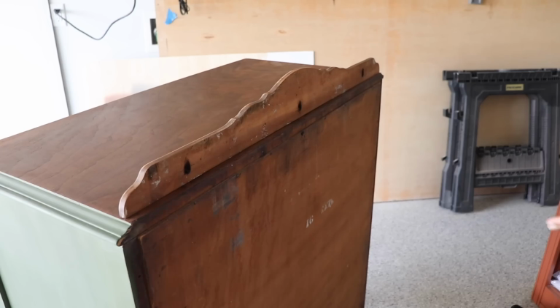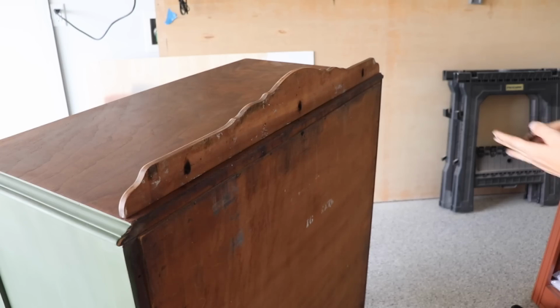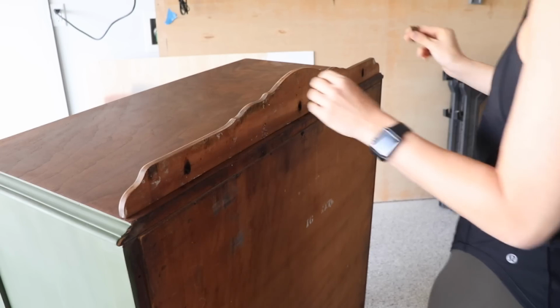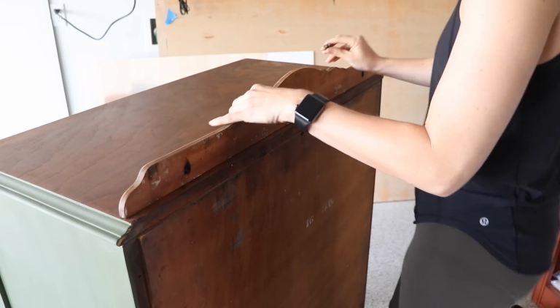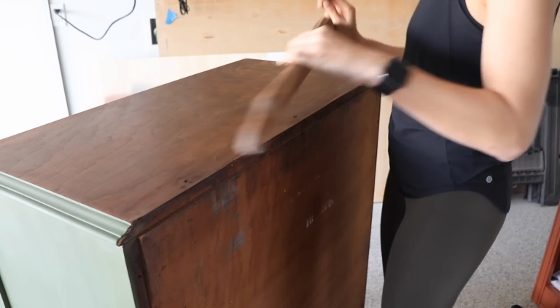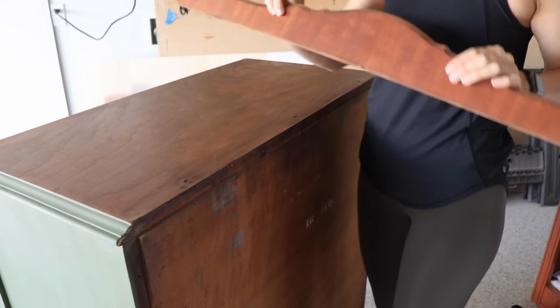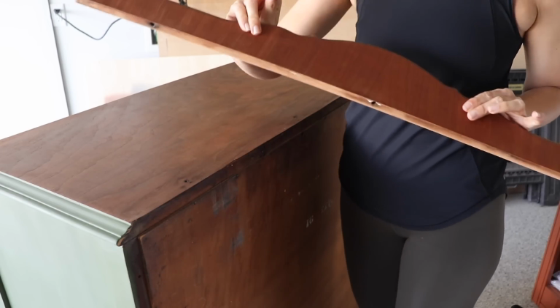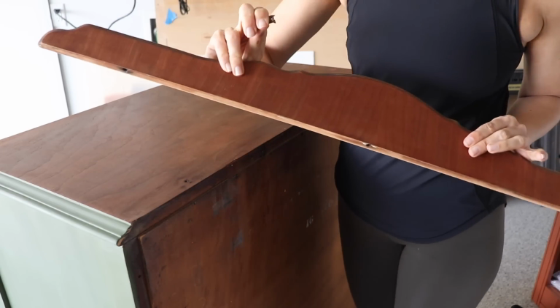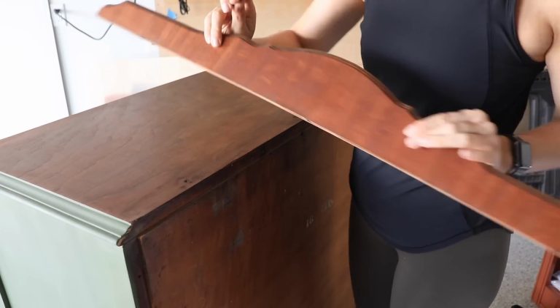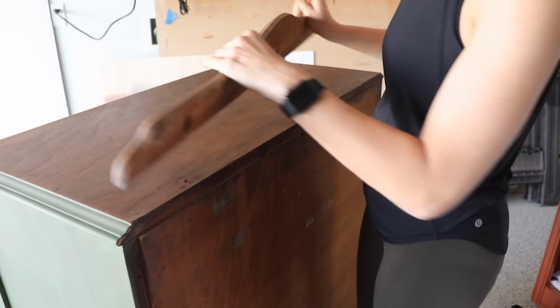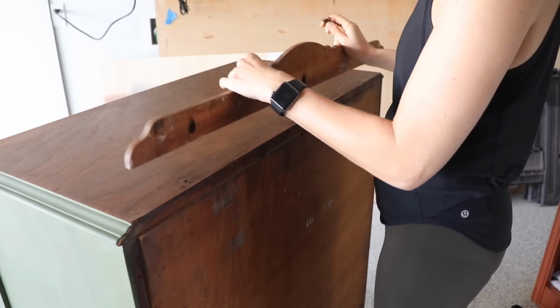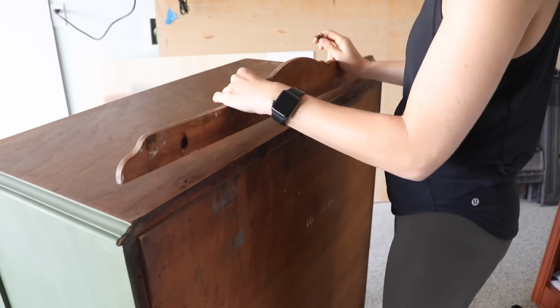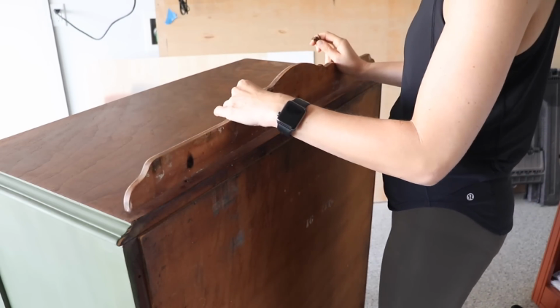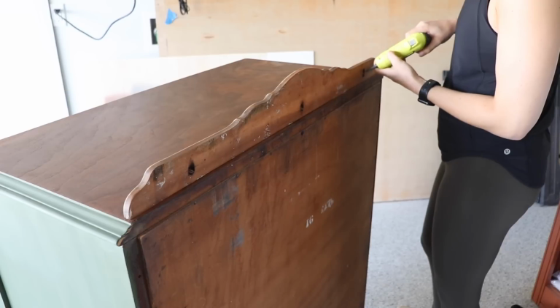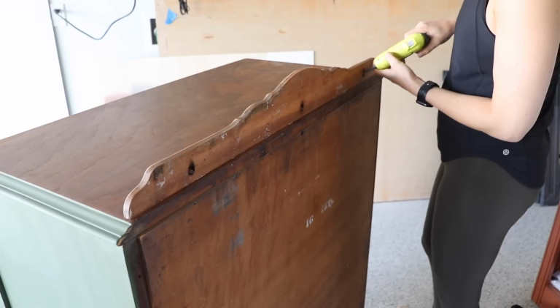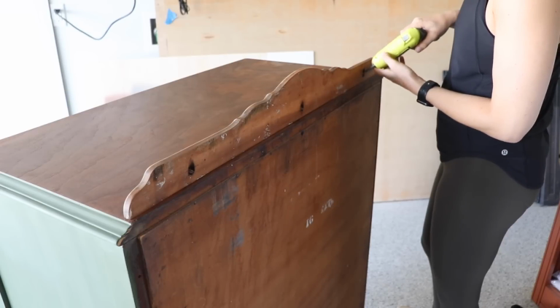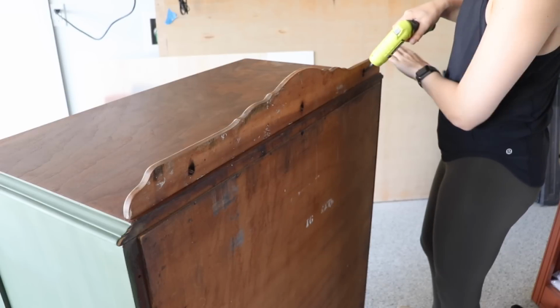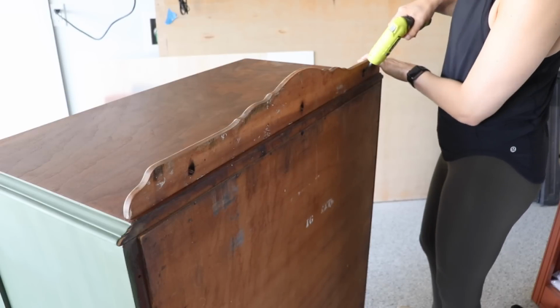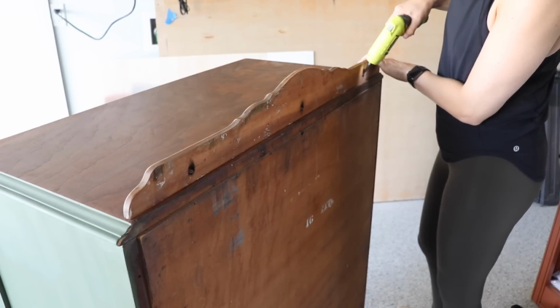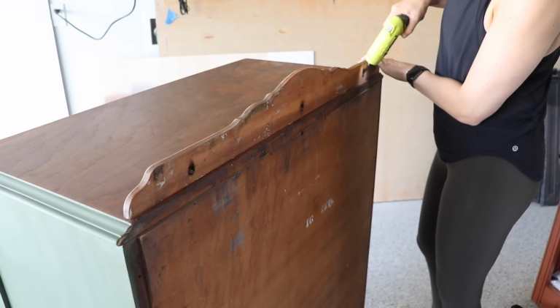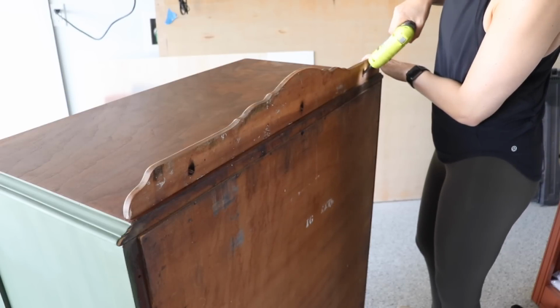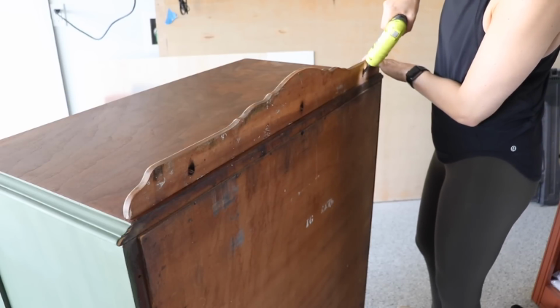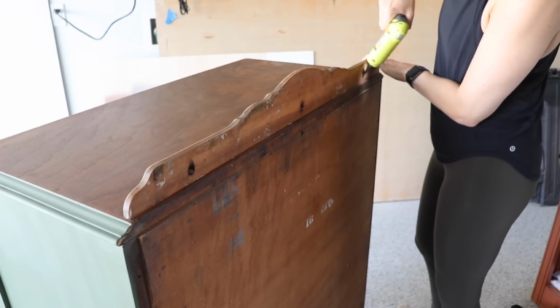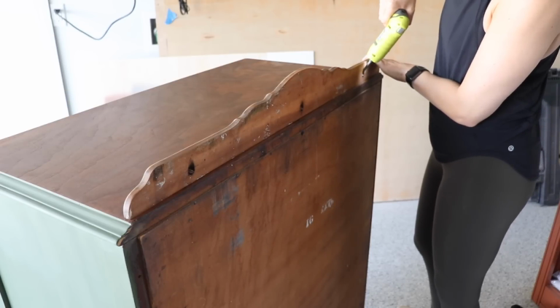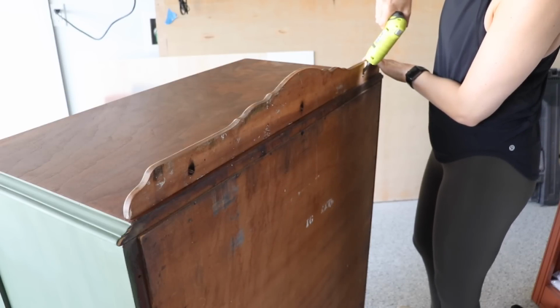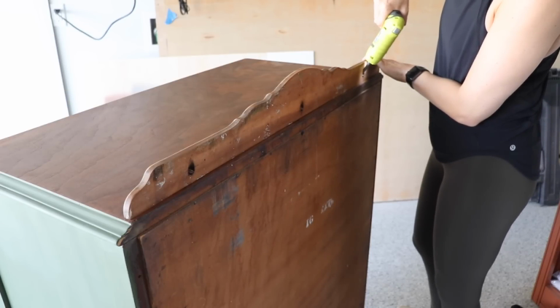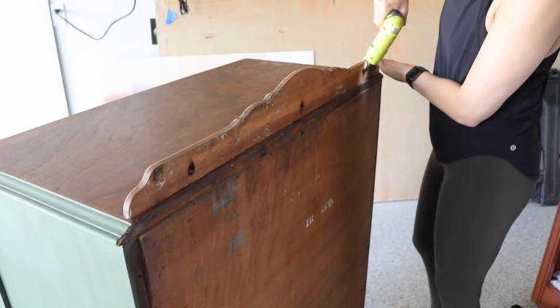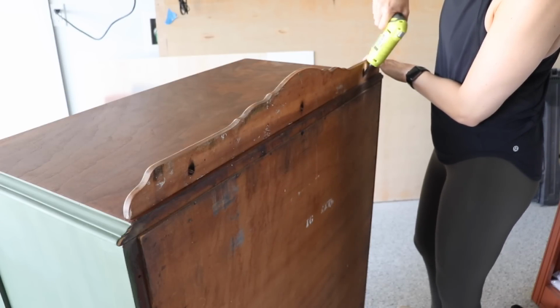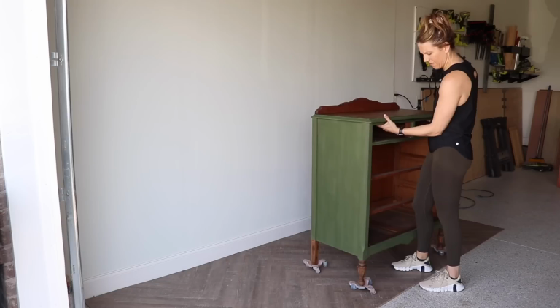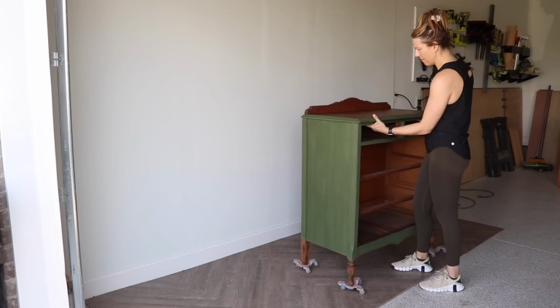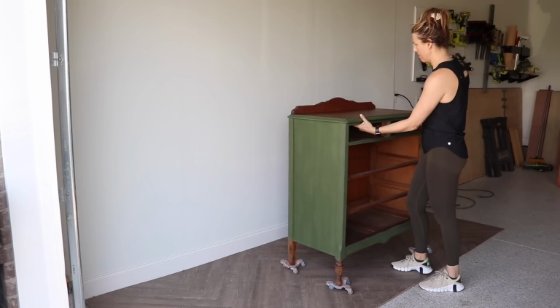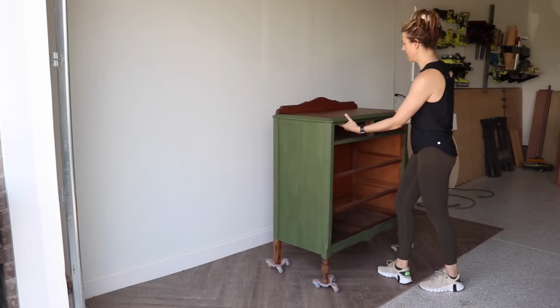I also refinished the back plate so whoever ends up with this can decide if they want to keep it or not. I personally like to take them off, but it looked pretty — I refinished it, did the work, so I'm going to stage it with this back on.